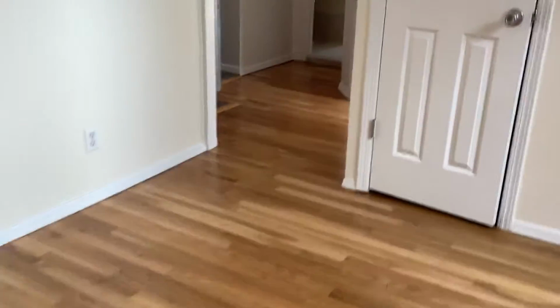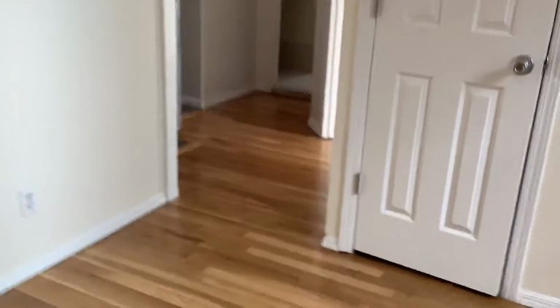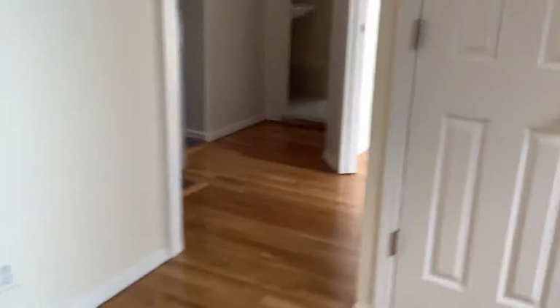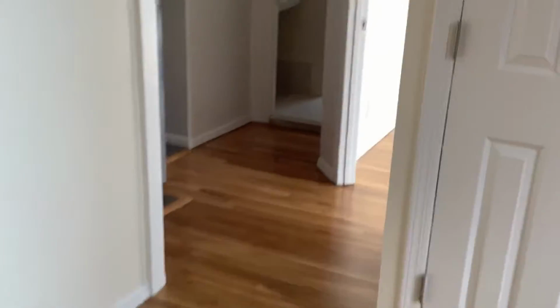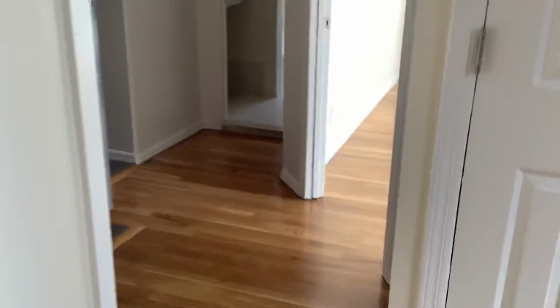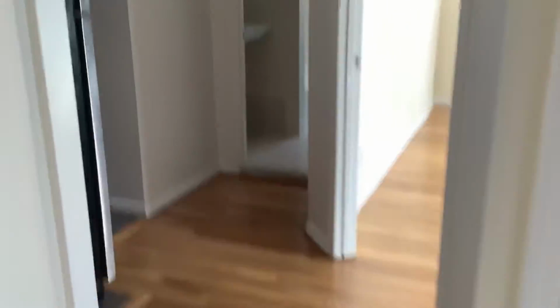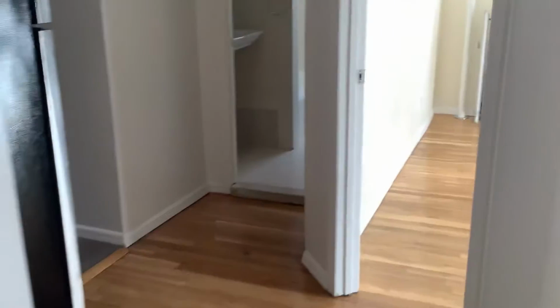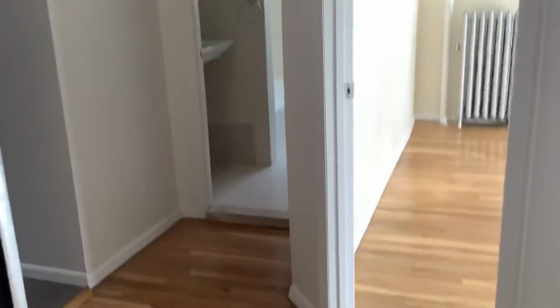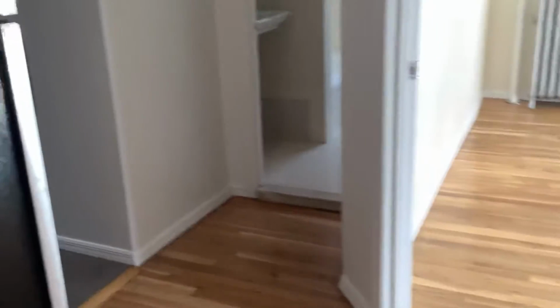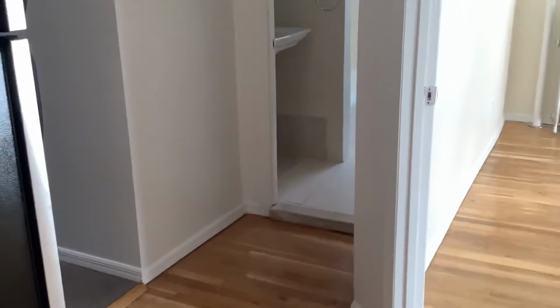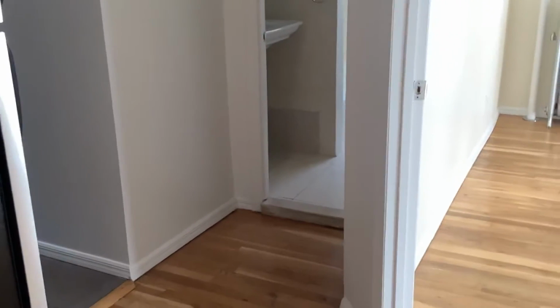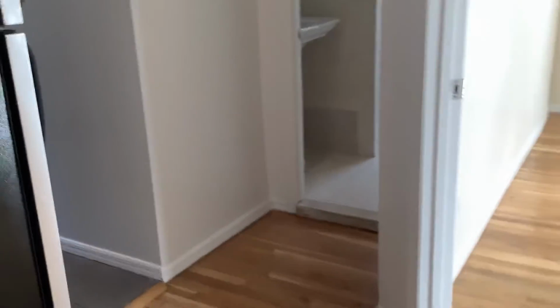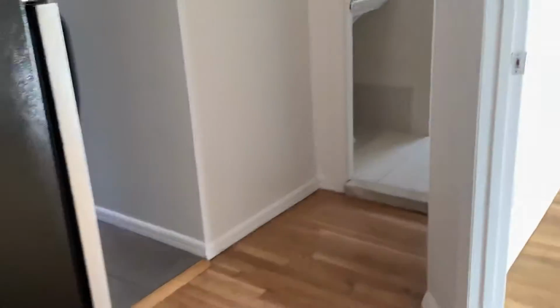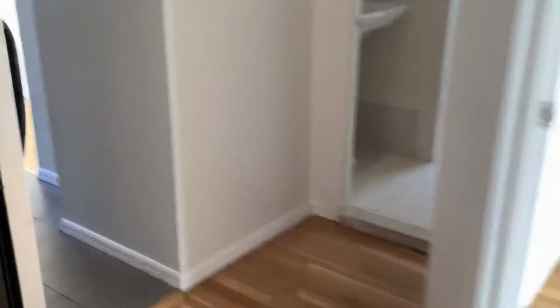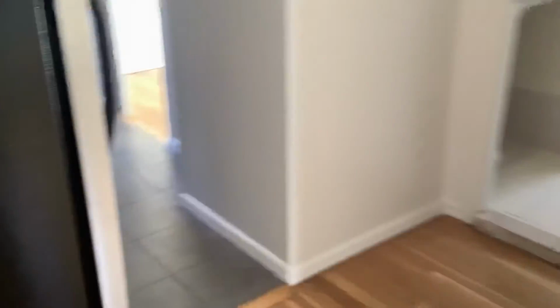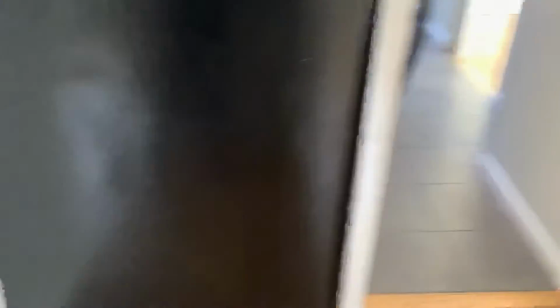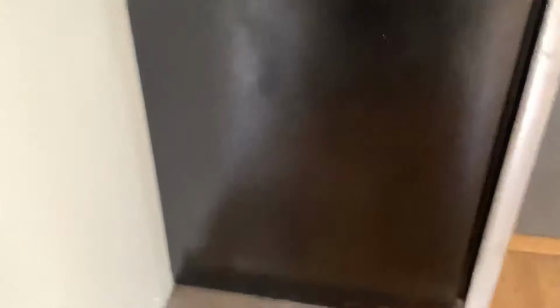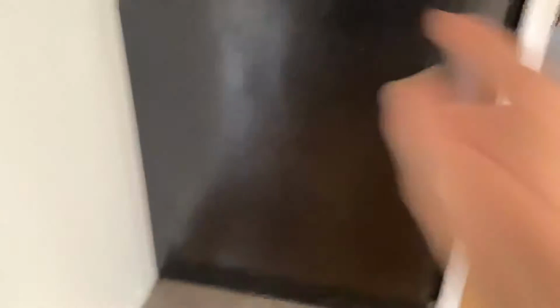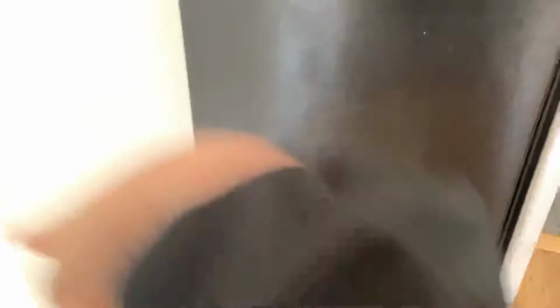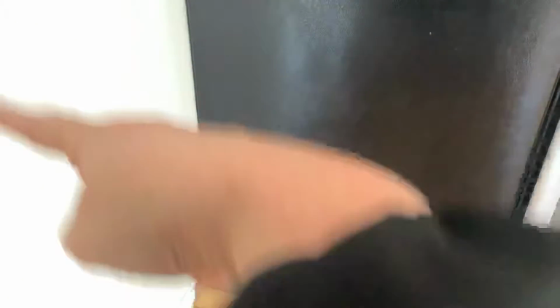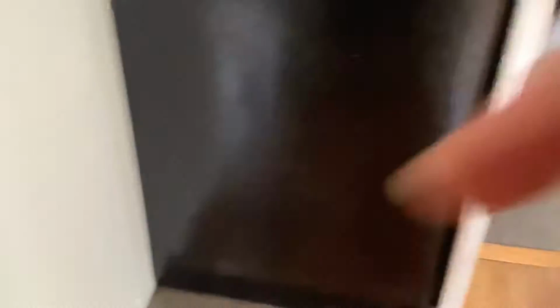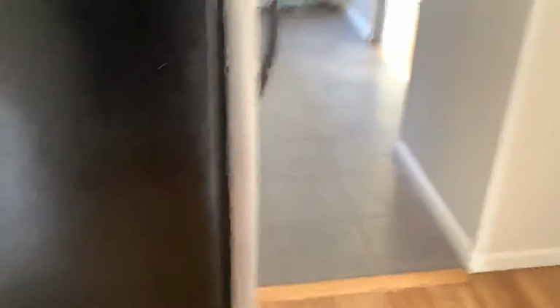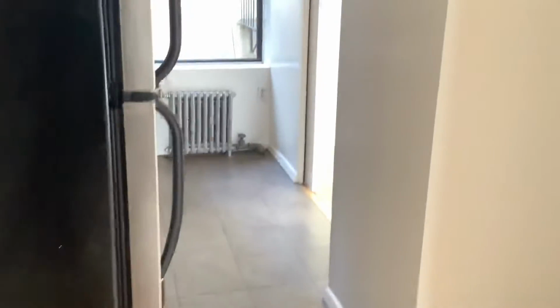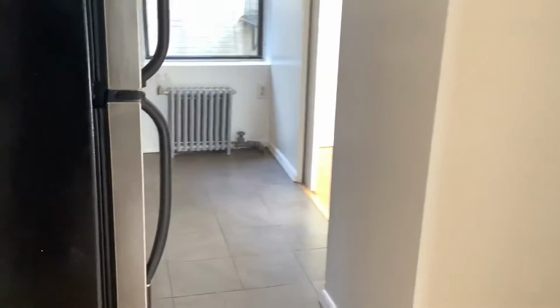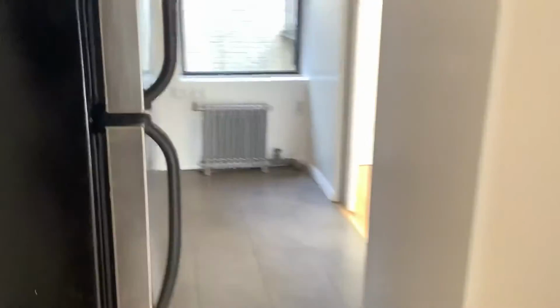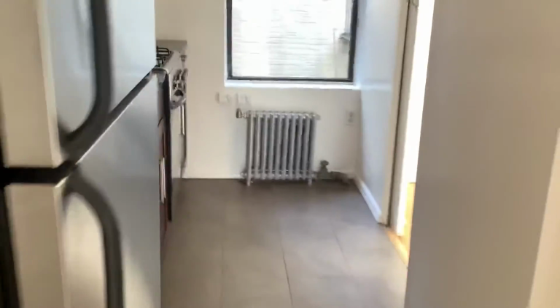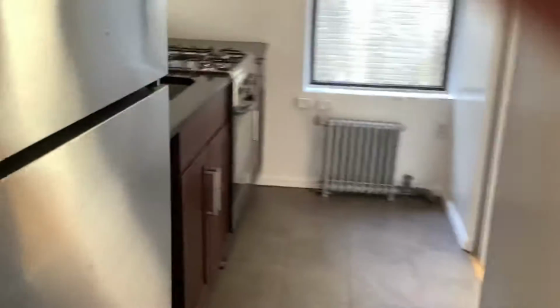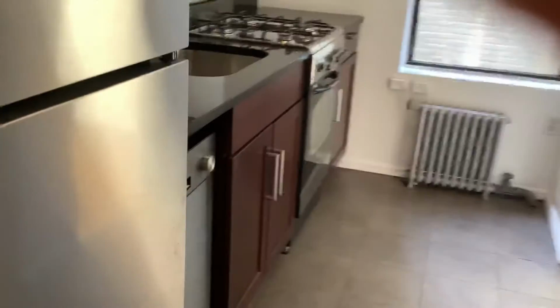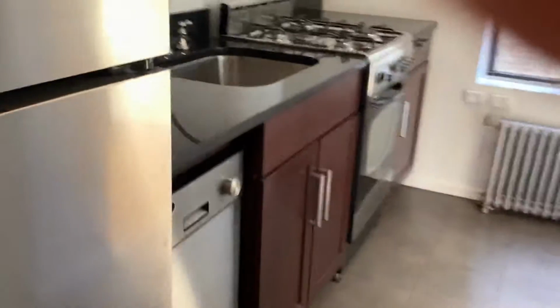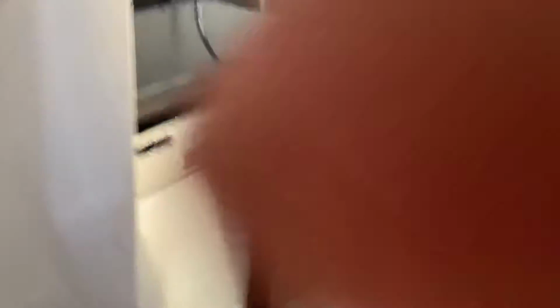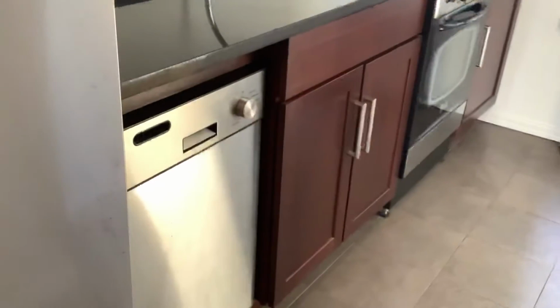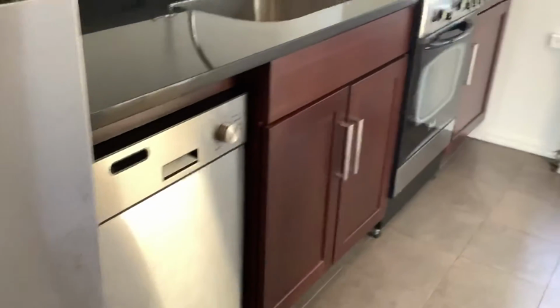Walking in, I like how this is all angled up. I'm going to take you first to the kitchen — you can probably put a small dining table here. The kitchen is separate and there is a dishwasher.